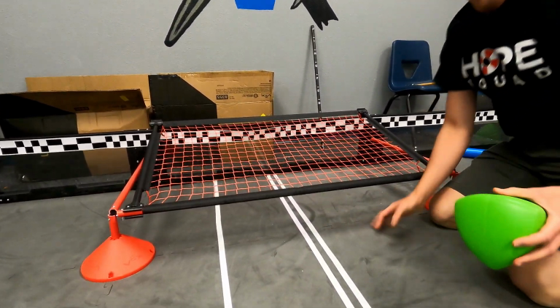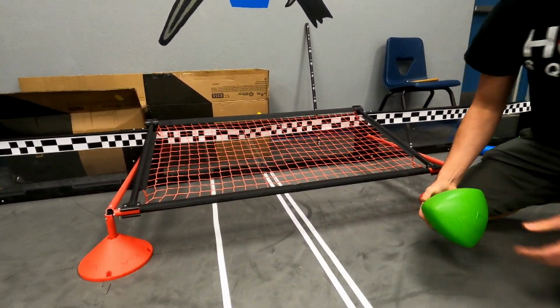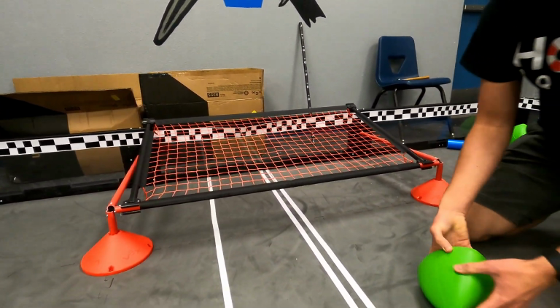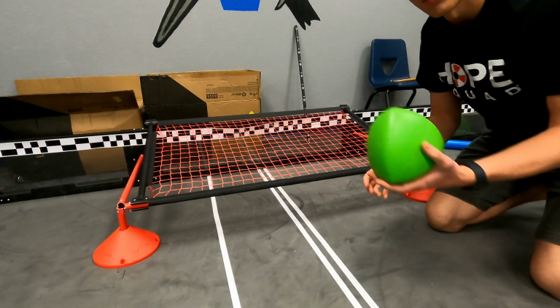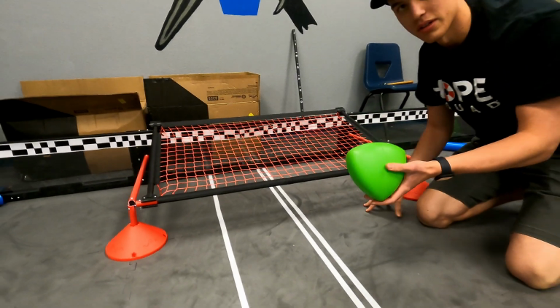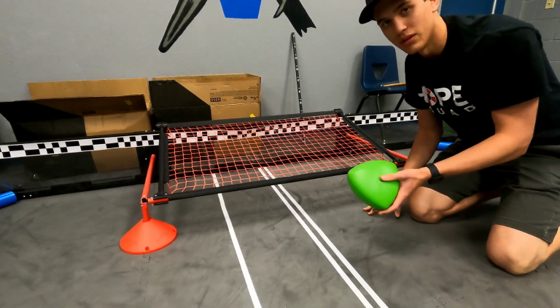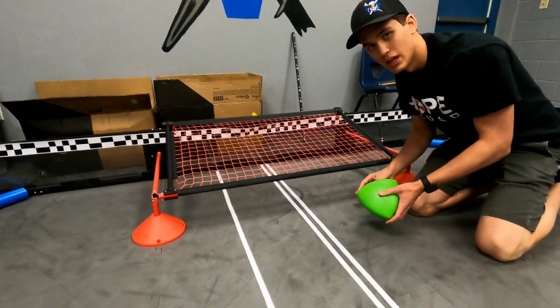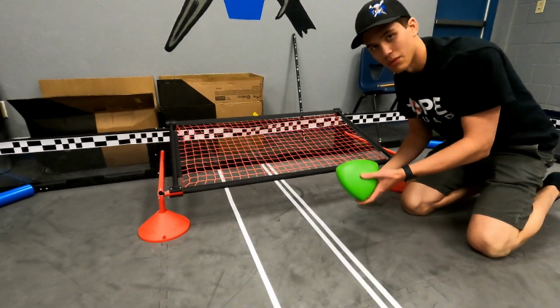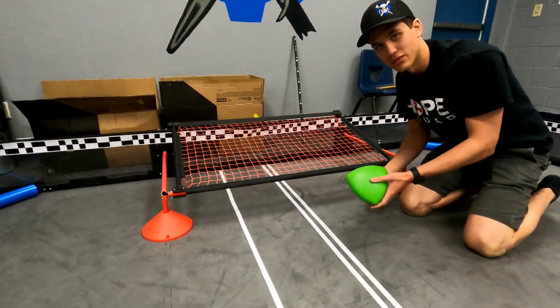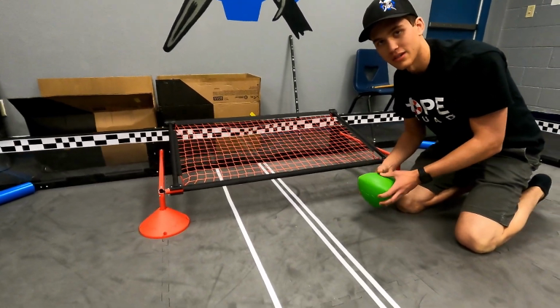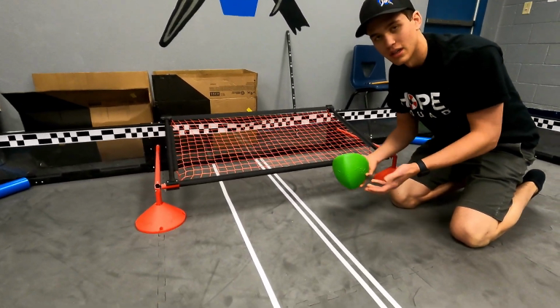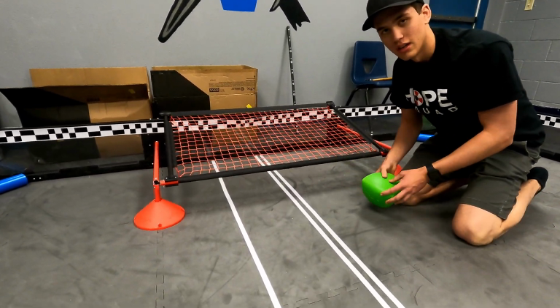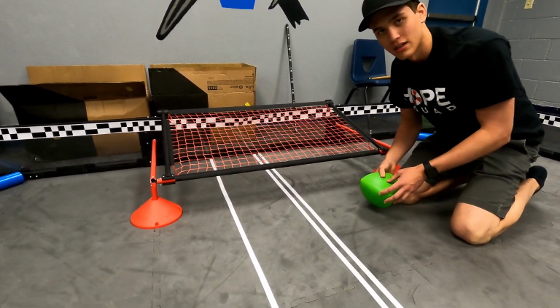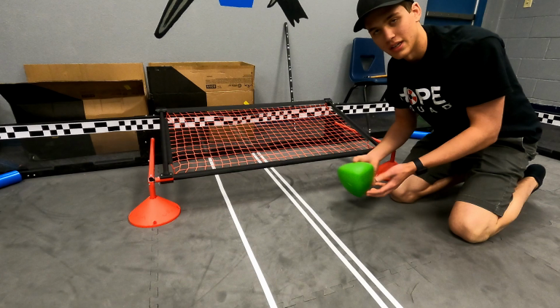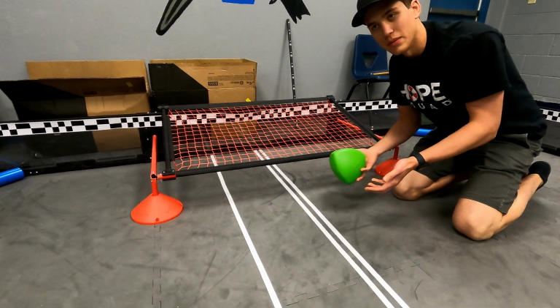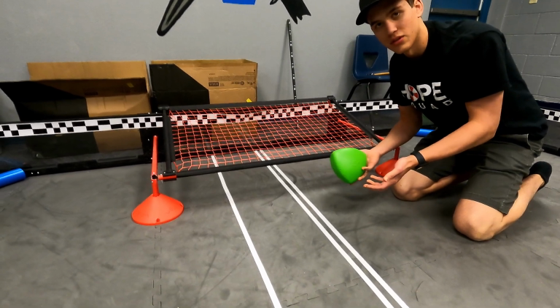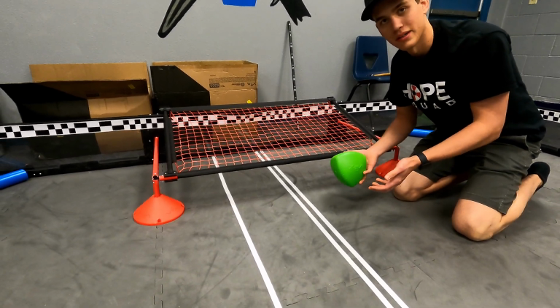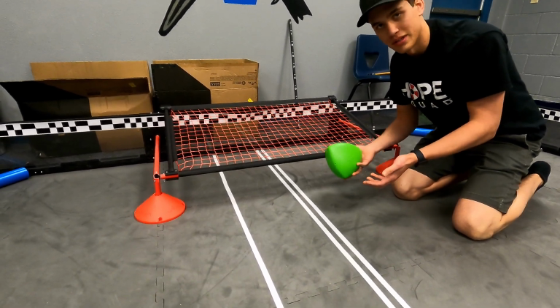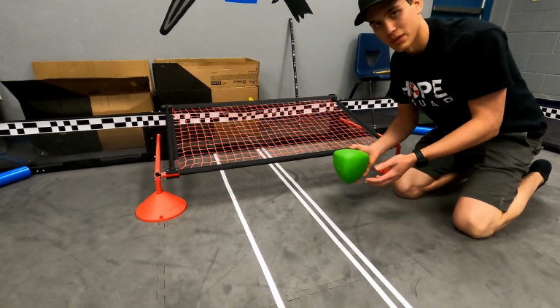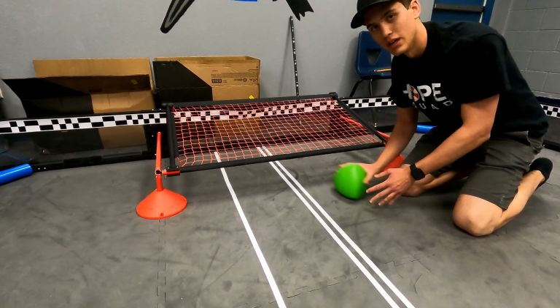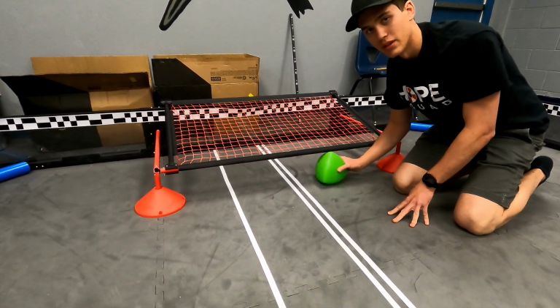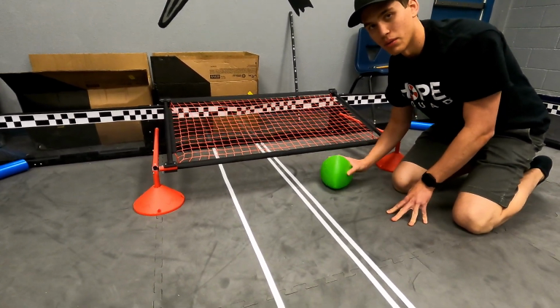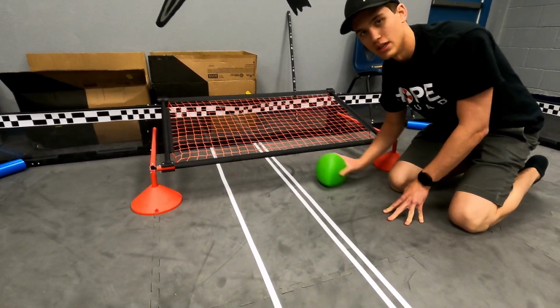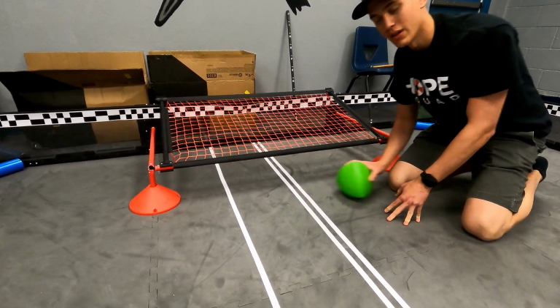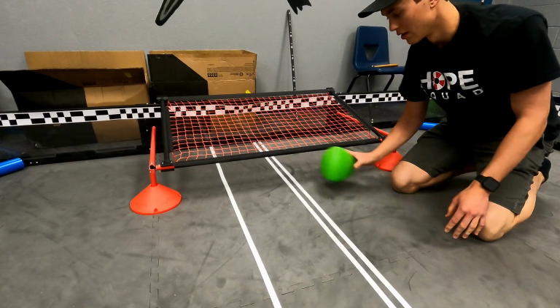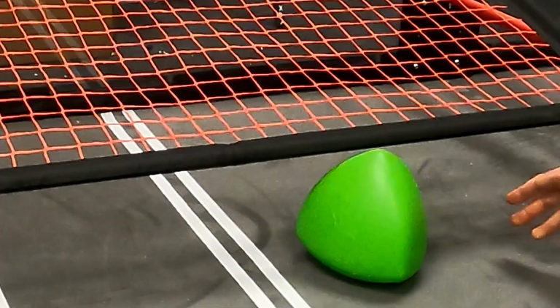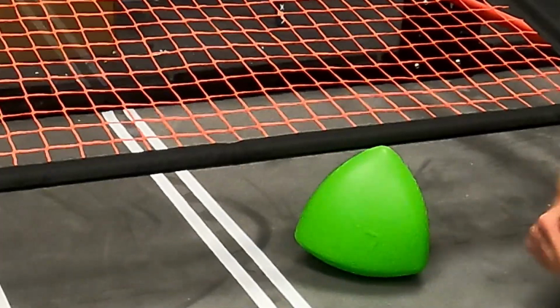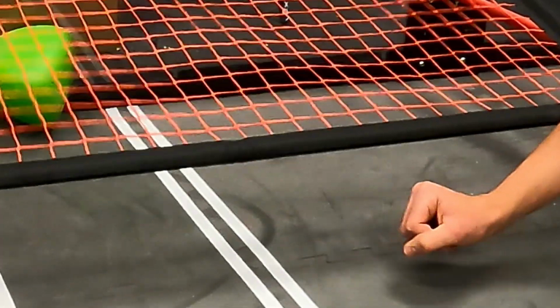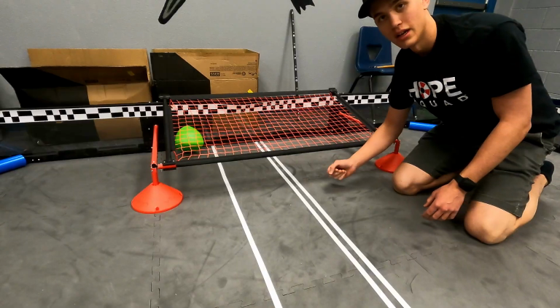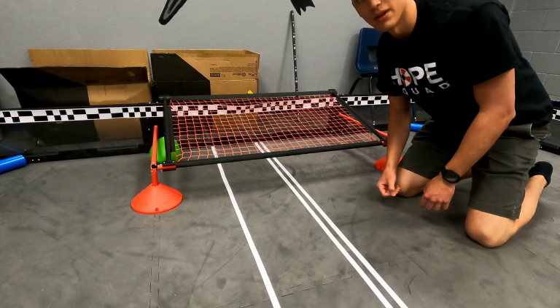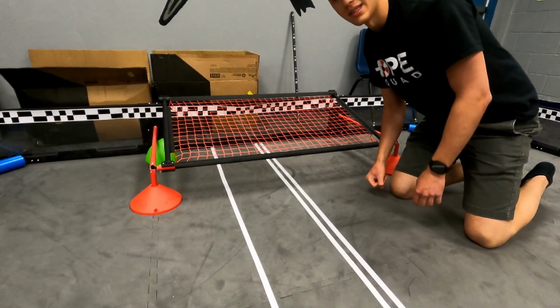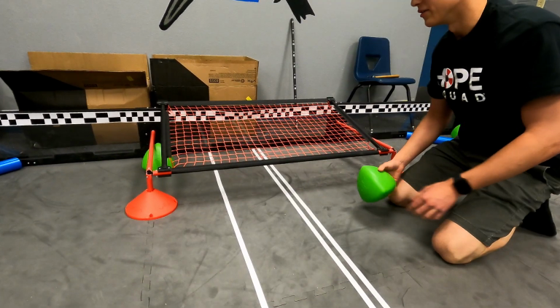Say if I was across the field and I wanted to shoot this in — like in Spin-Up you could just shoot it in the basket. Well, this isn't Spin-Up. You have to push it. You can't just shoot it. You have to have assistive entry.